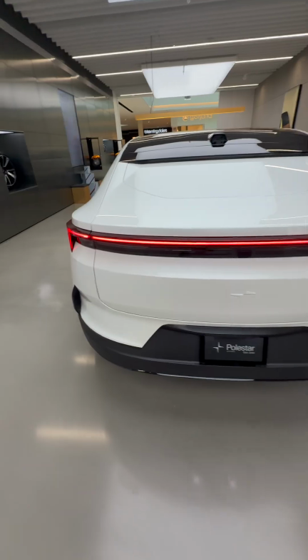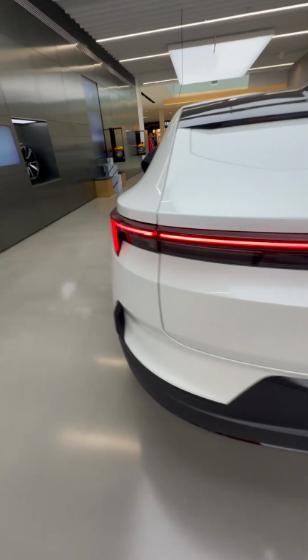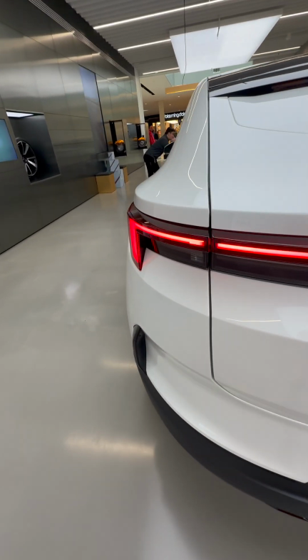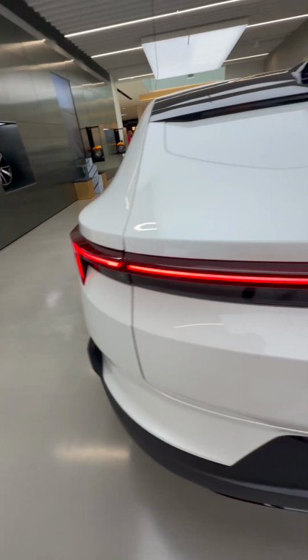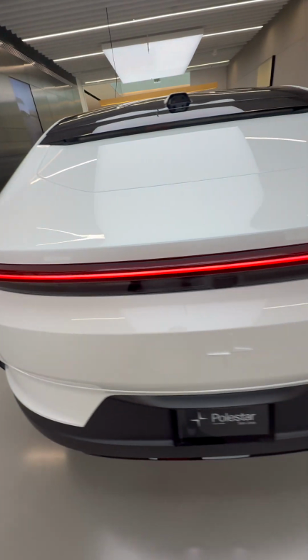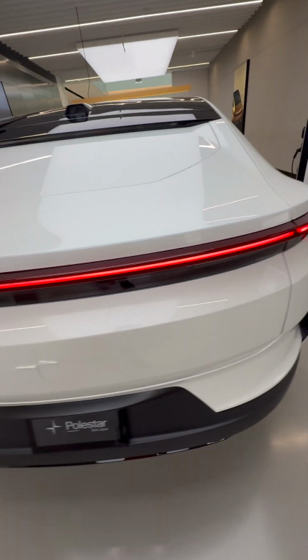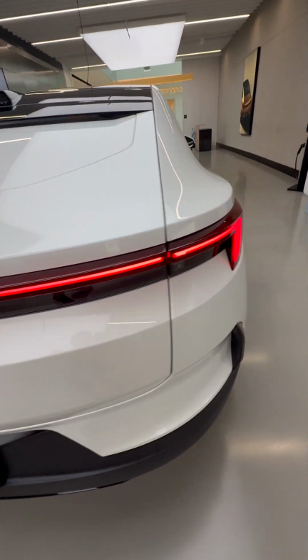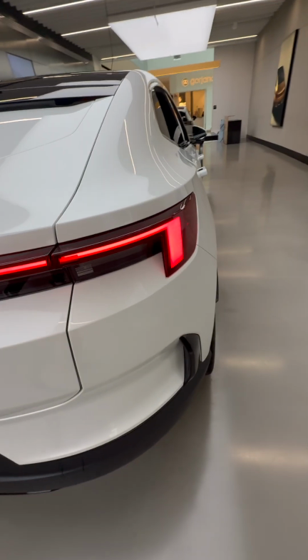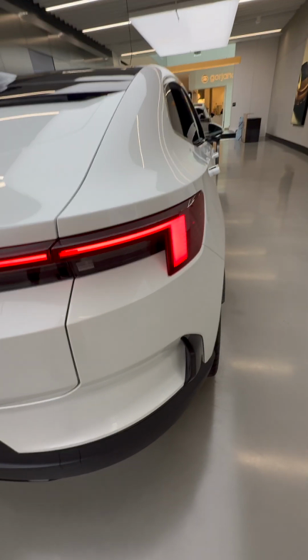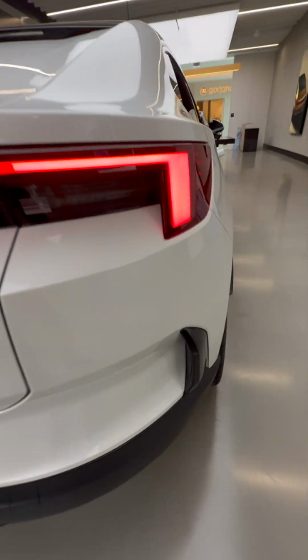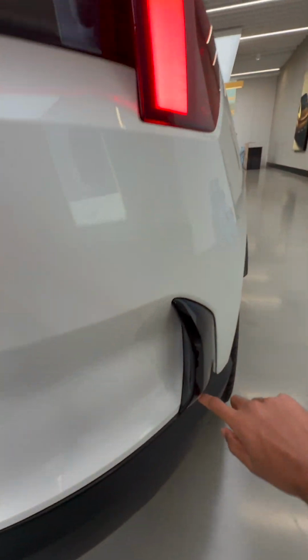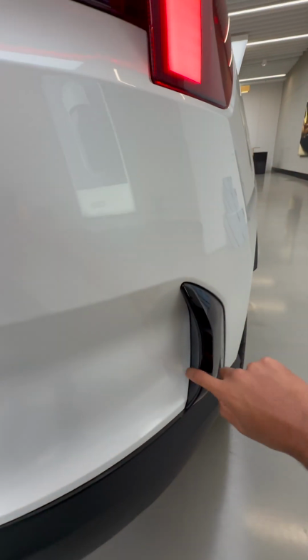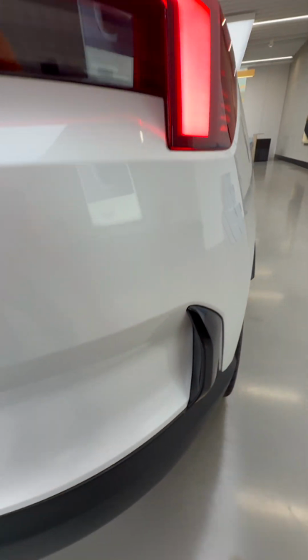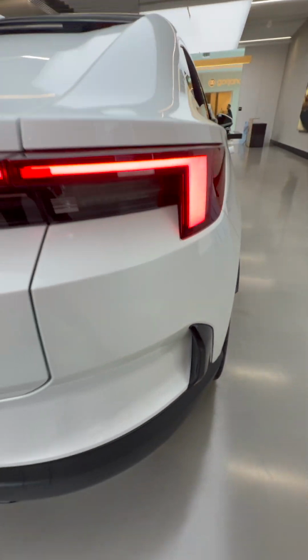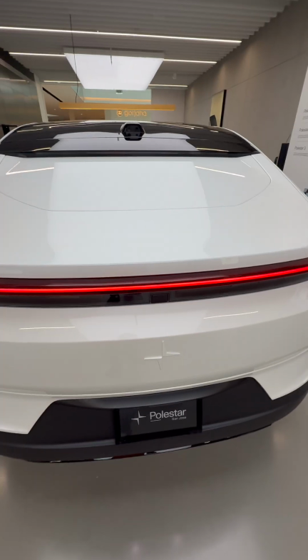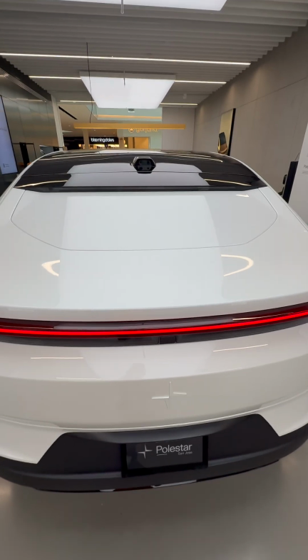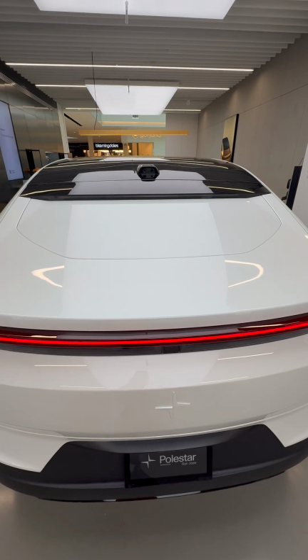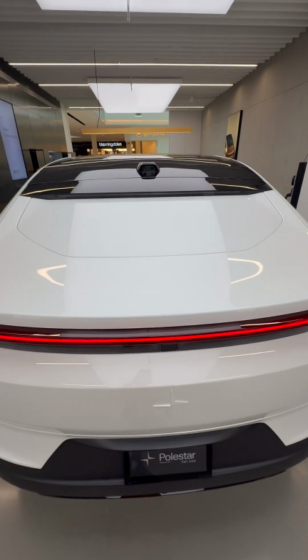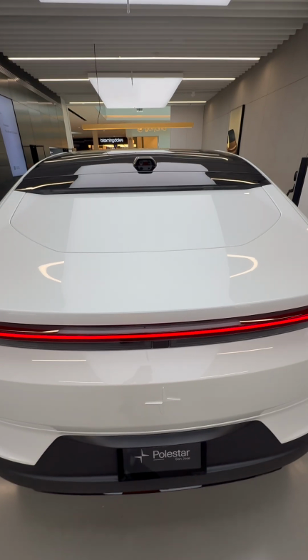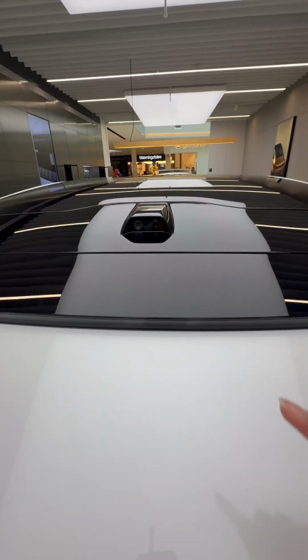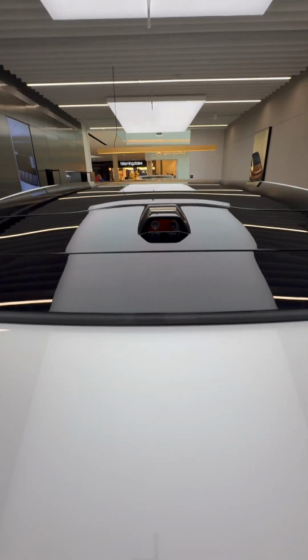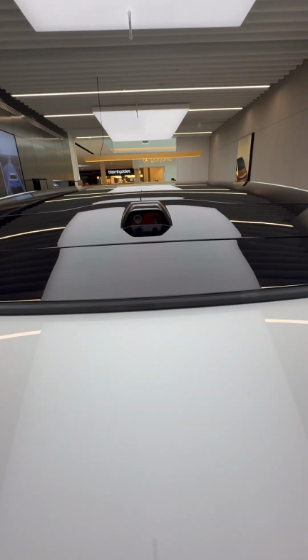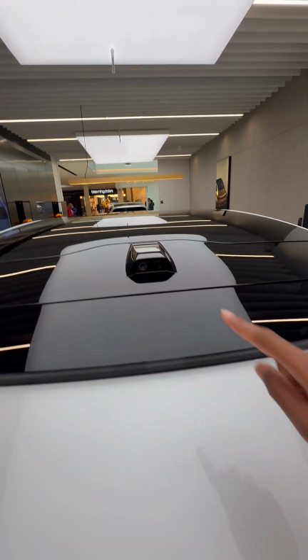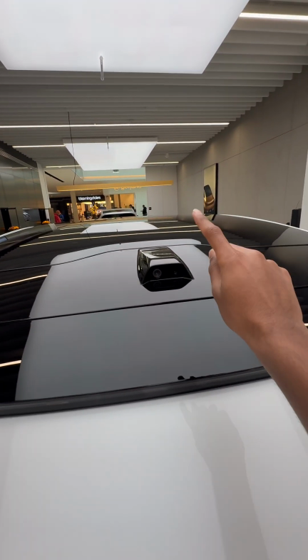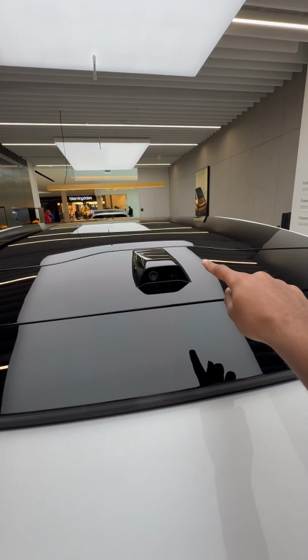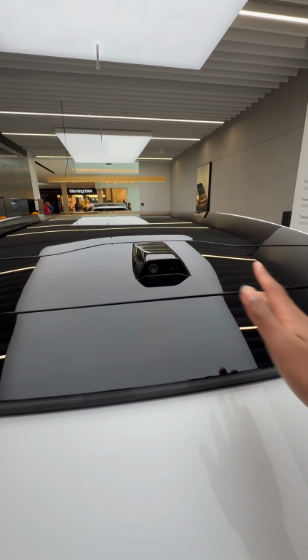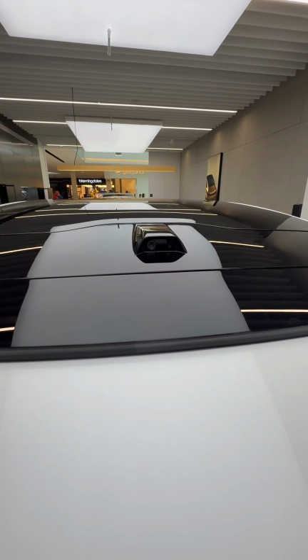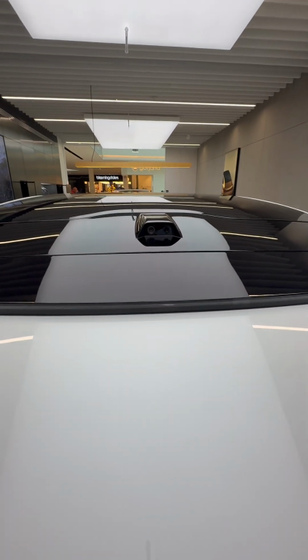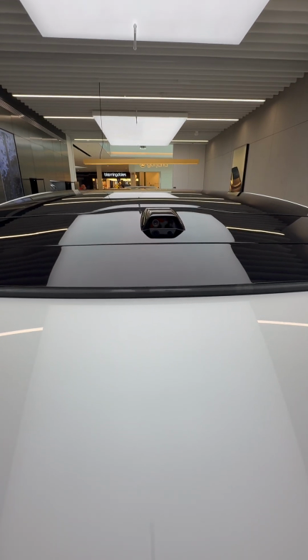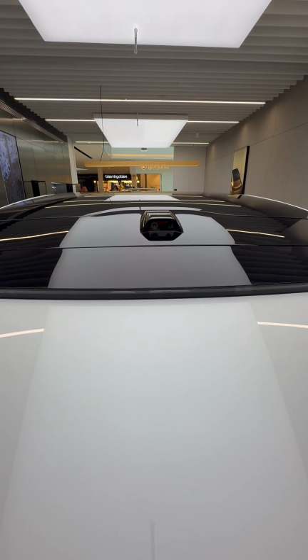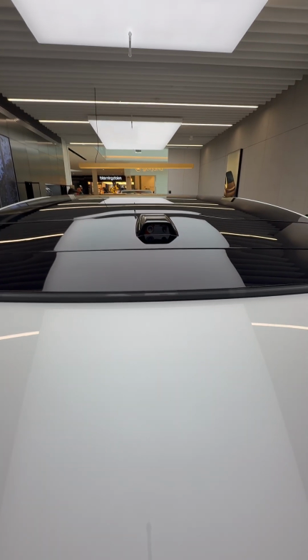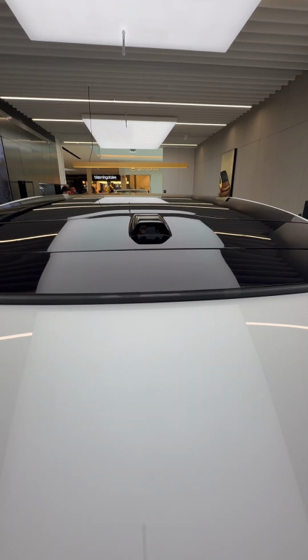There's a light bar that spans across the entire rear end of the car. We have fake vents over here, and this car doesn't even have a rear windshield. So to see out back, there are cameras on the strike pin antenna that you can use from inside the cabin.